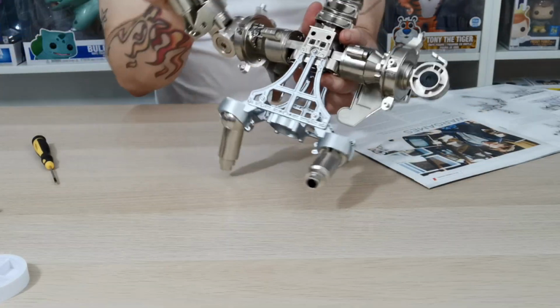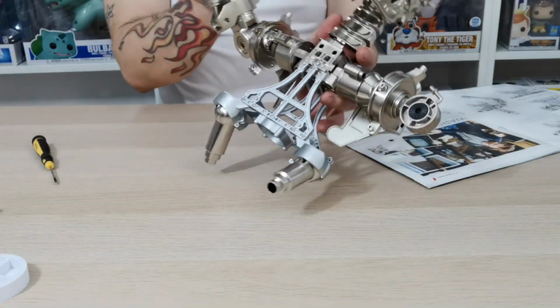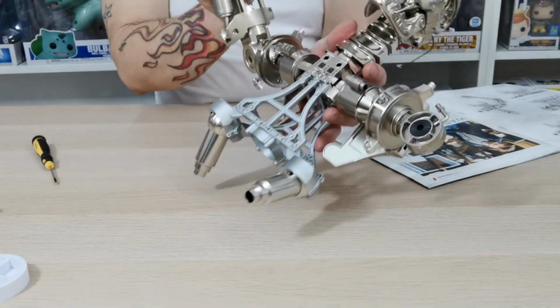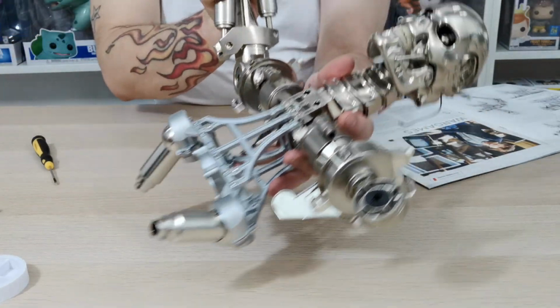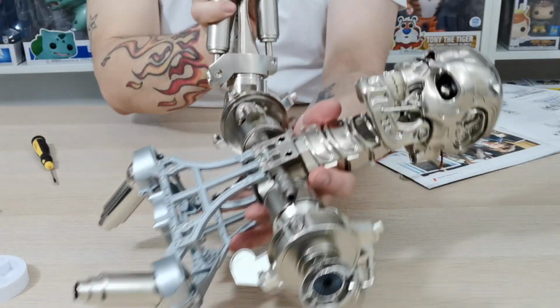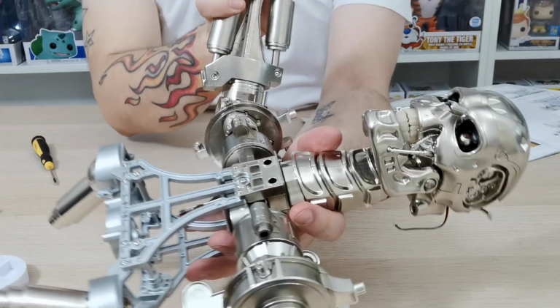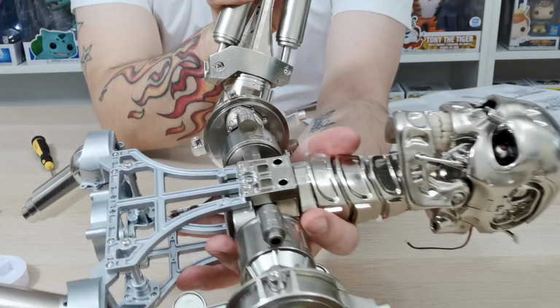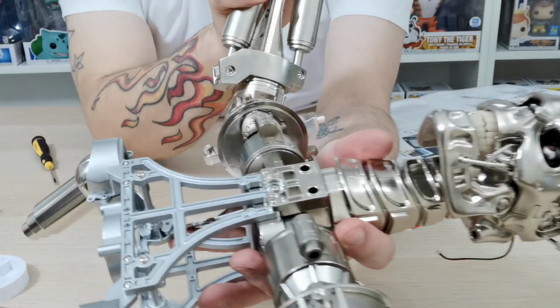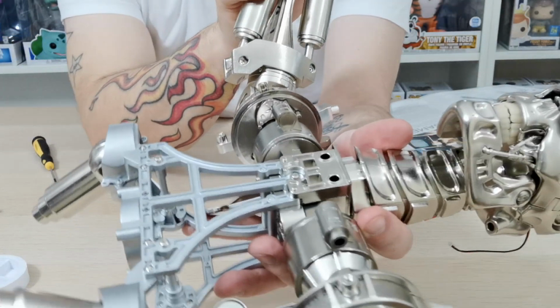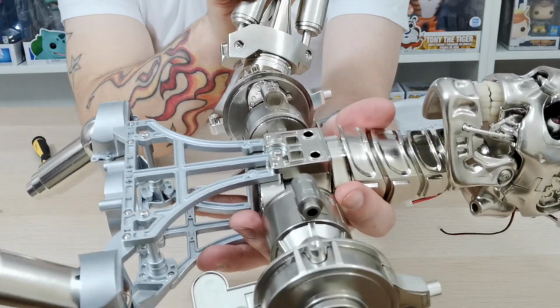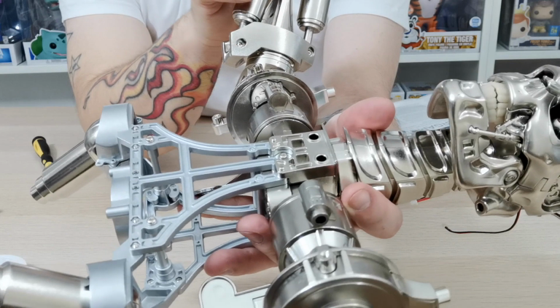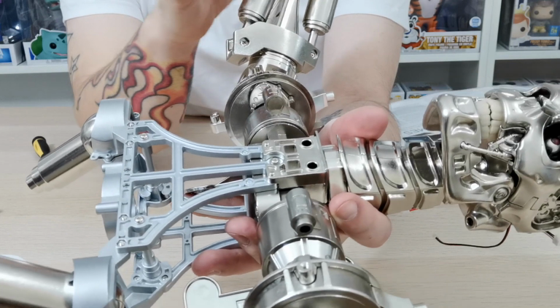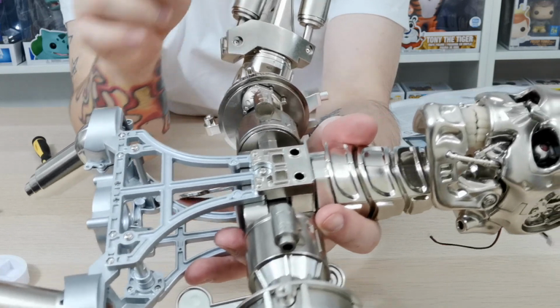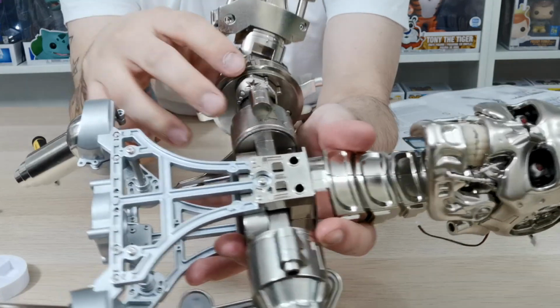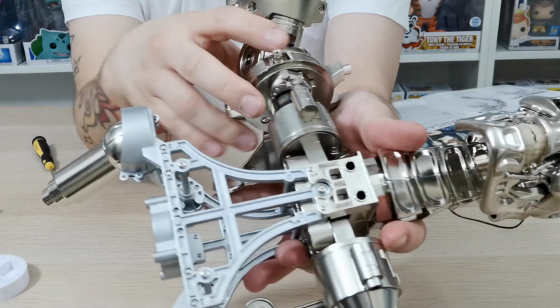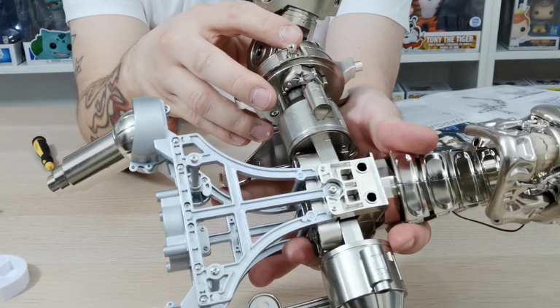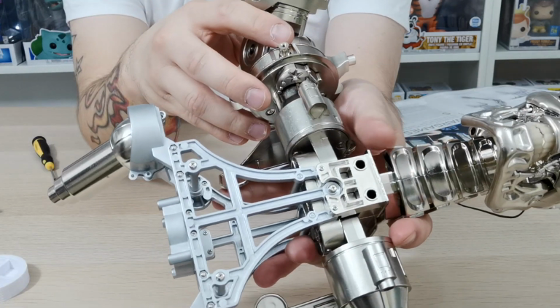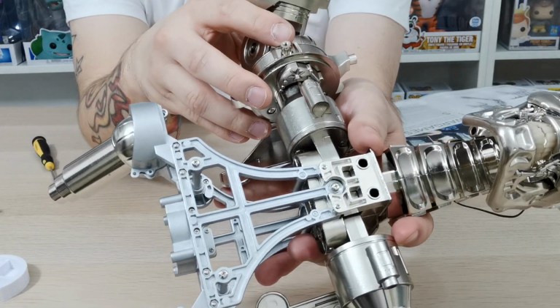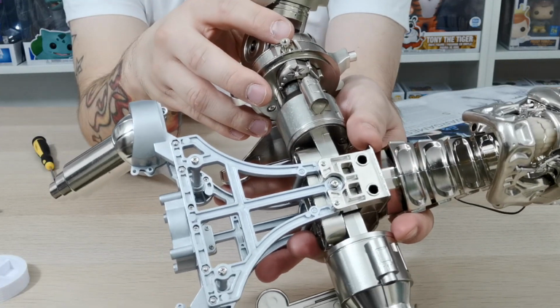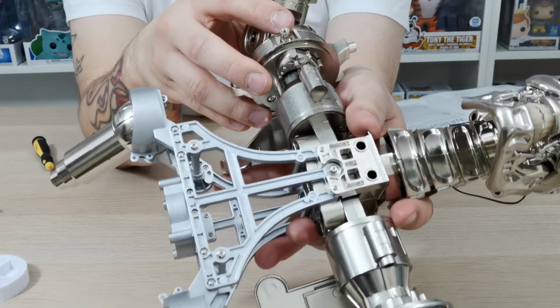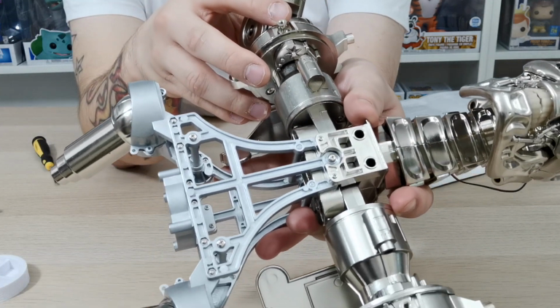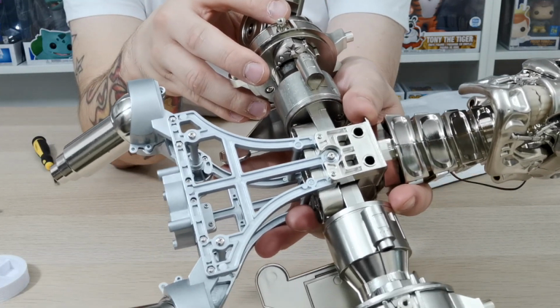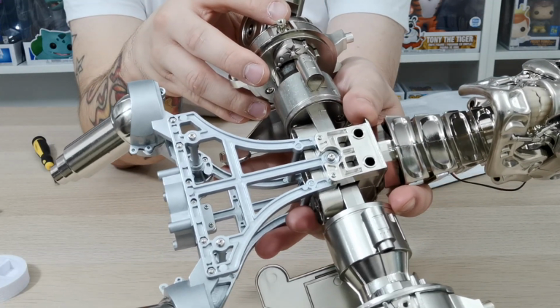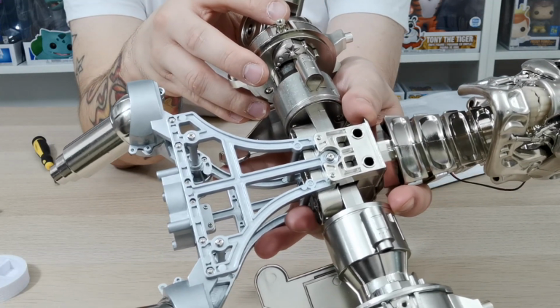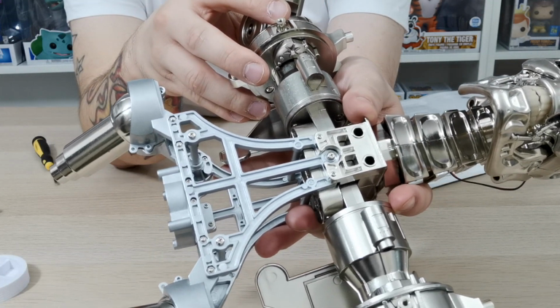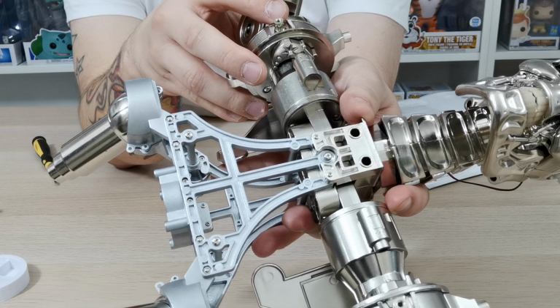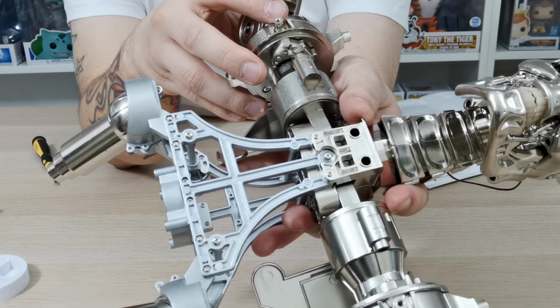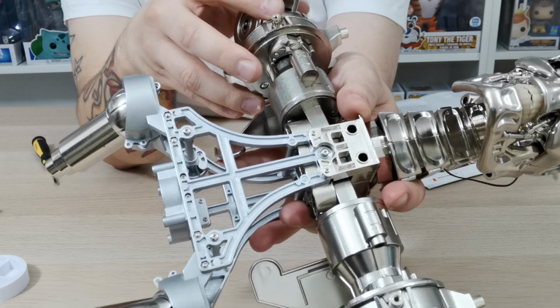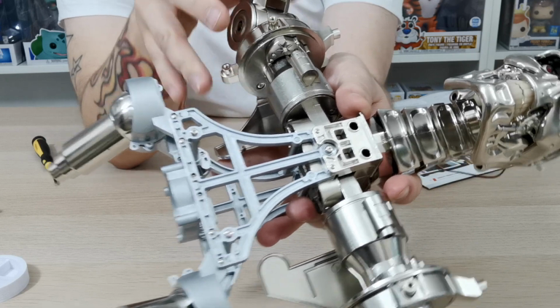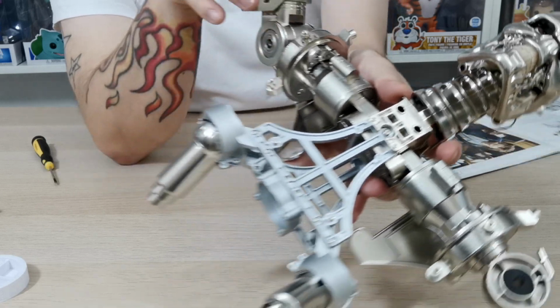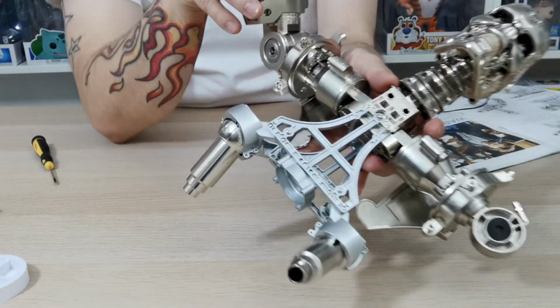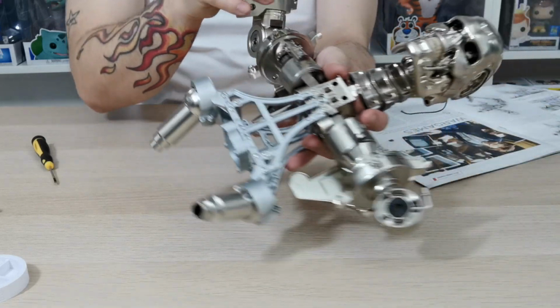Once you are finished and complete, that's what you should have. This is what your Terminator should look like at this completed stage — it should look like that in the video.